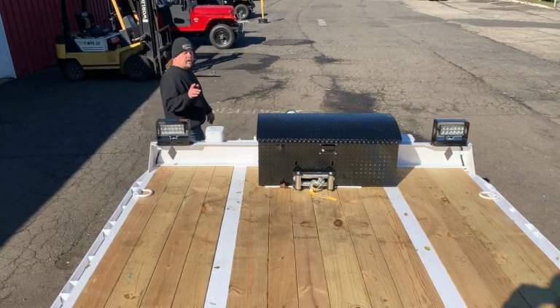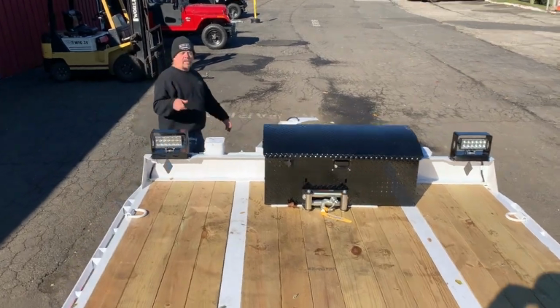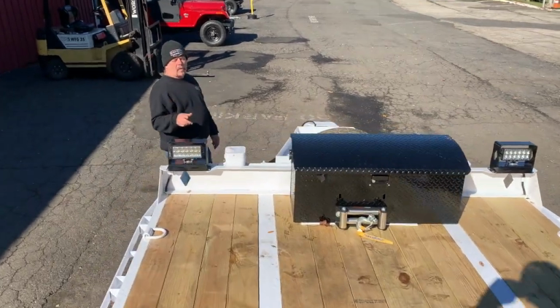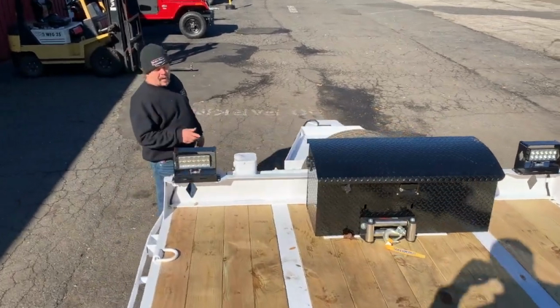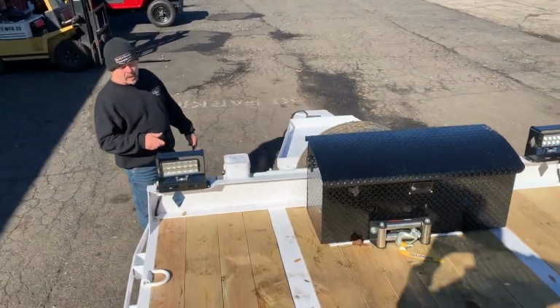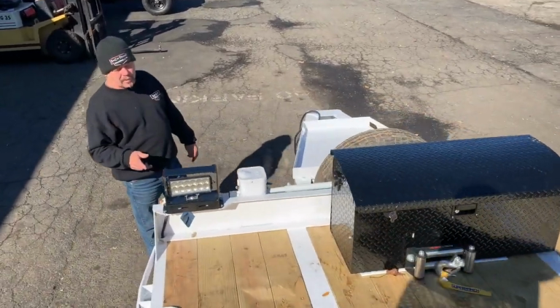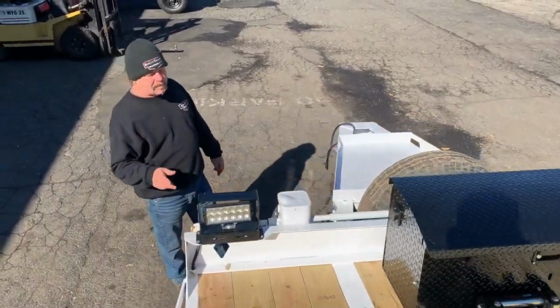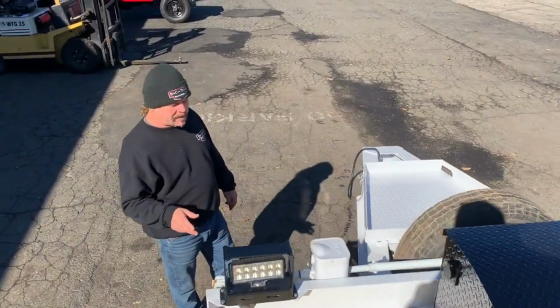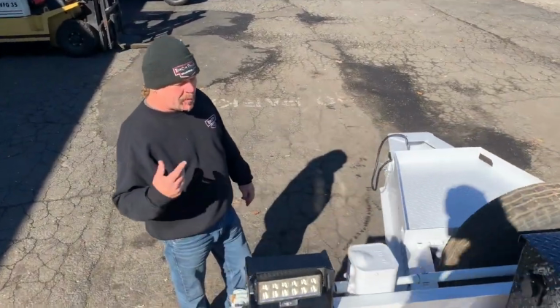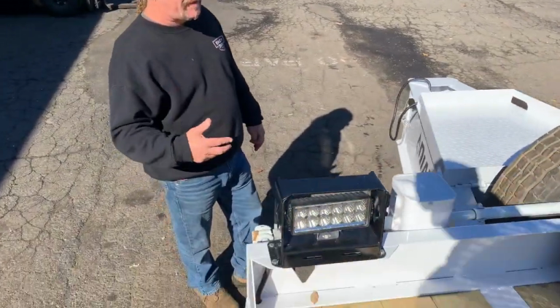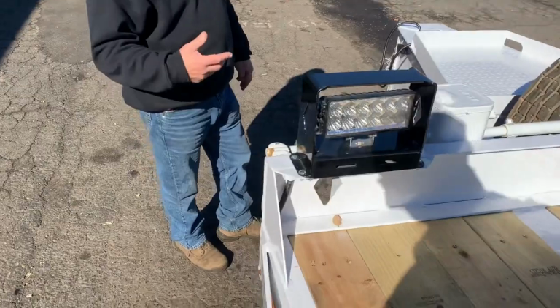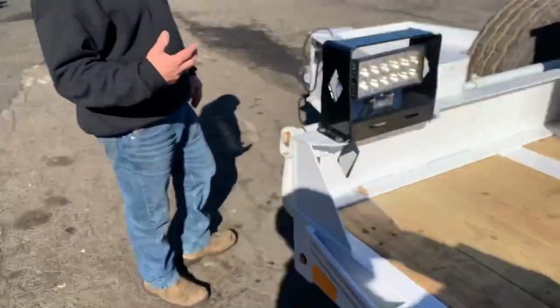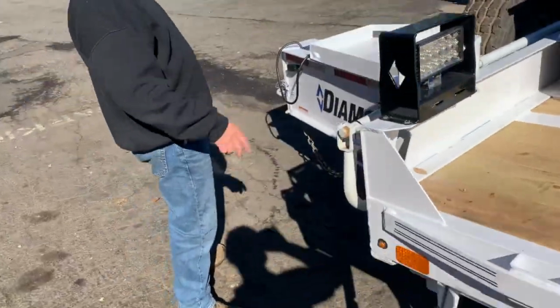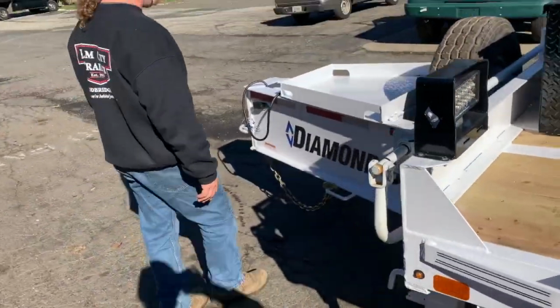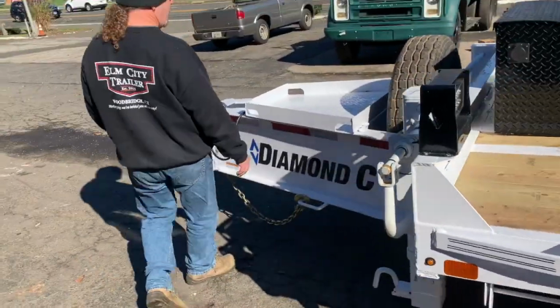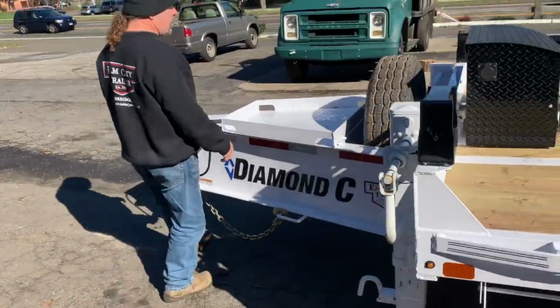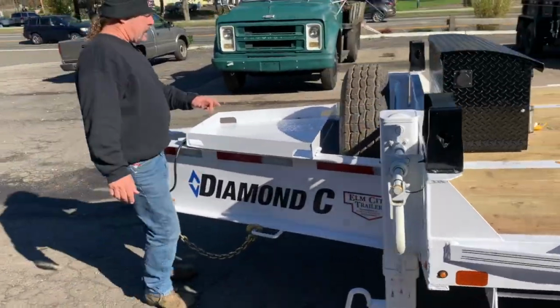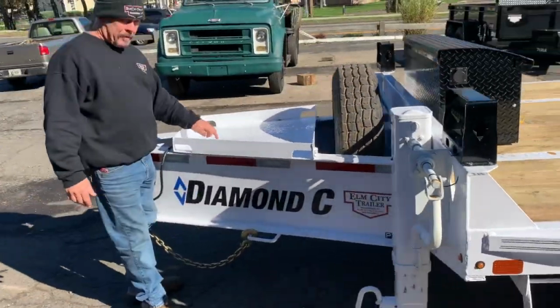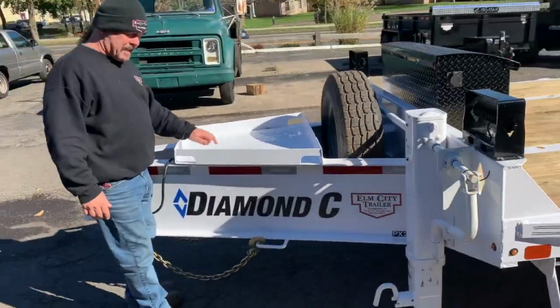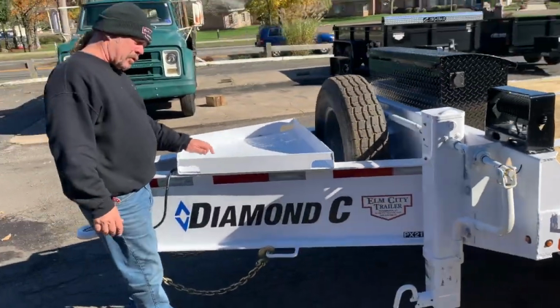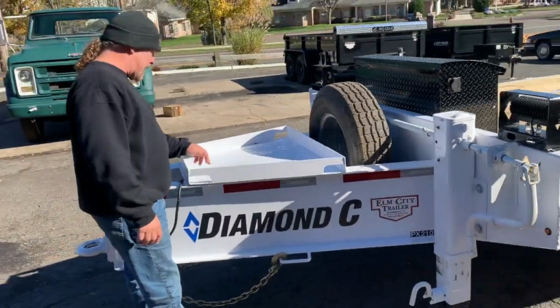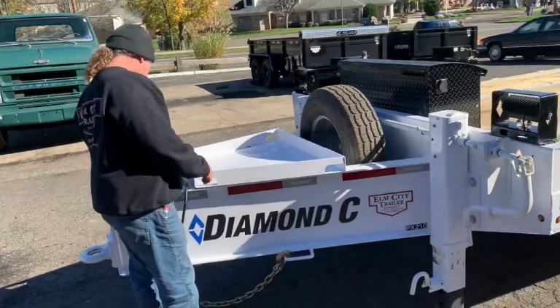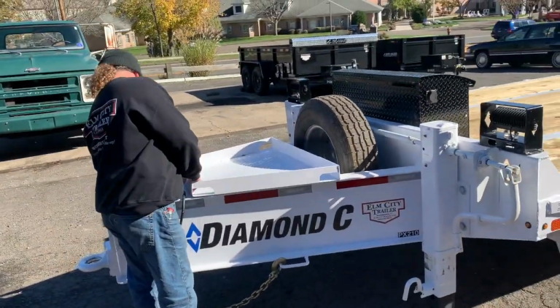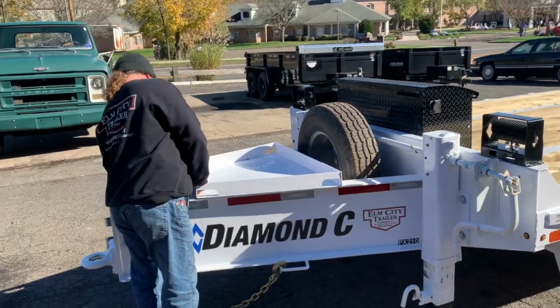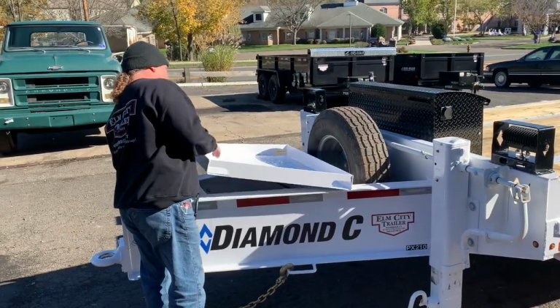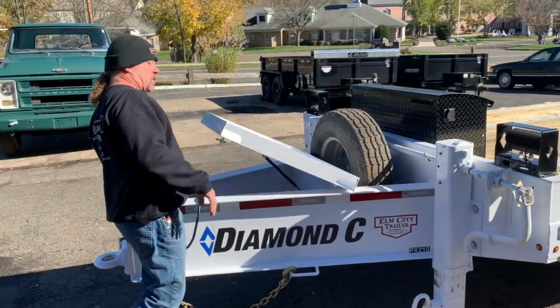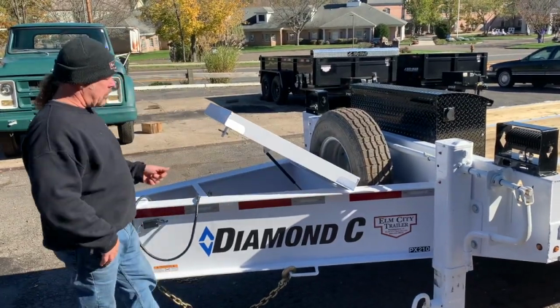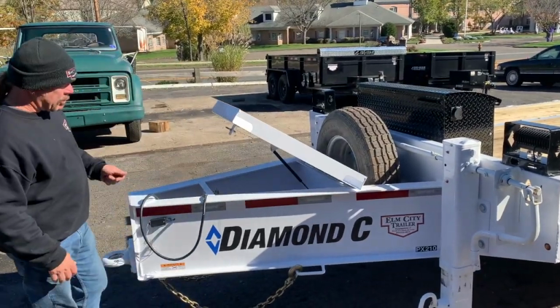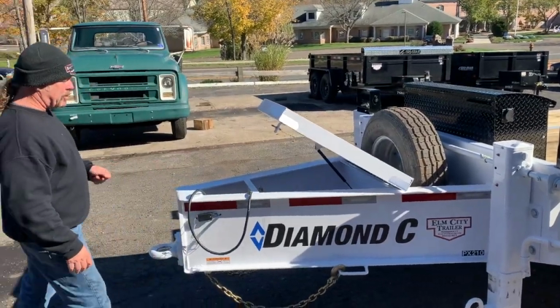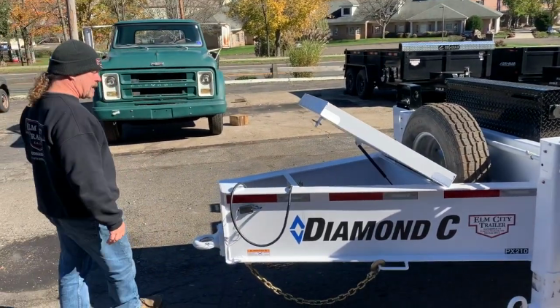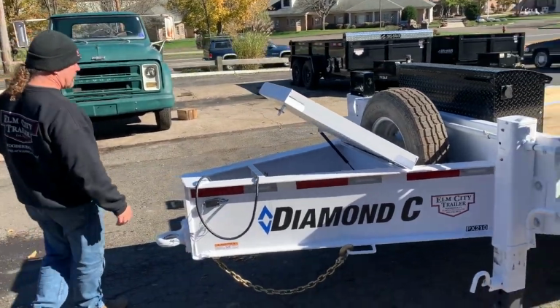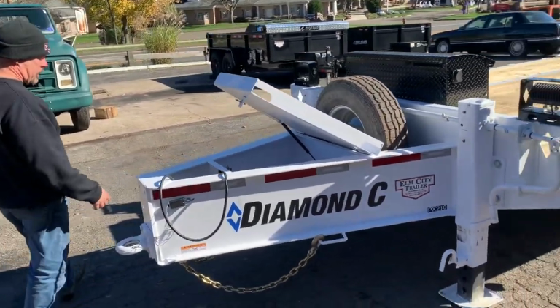It comes standard with 12k jacks. We upgraded it to 25k jacks with the two-speed. You got a 316 storage box on top, which also gives you room for chains, binders, and whatnot.